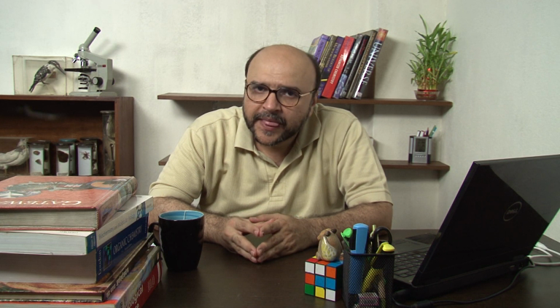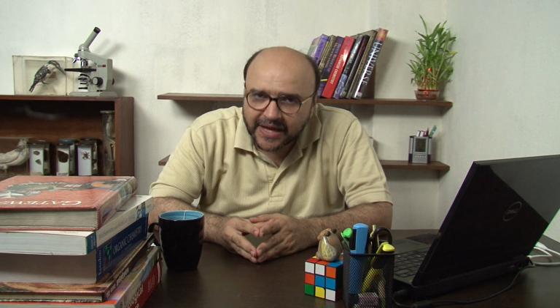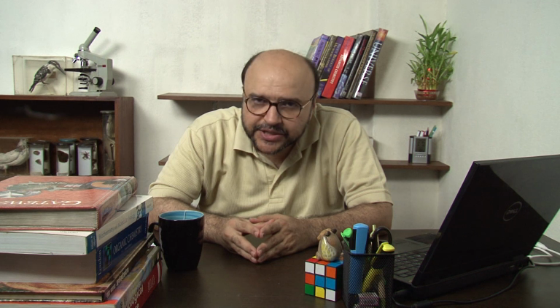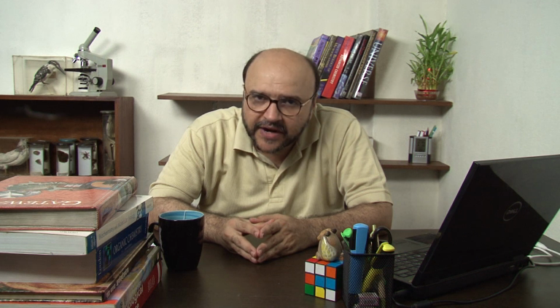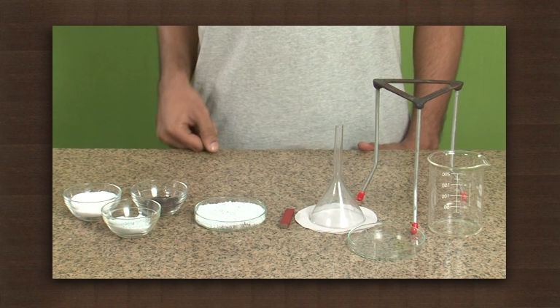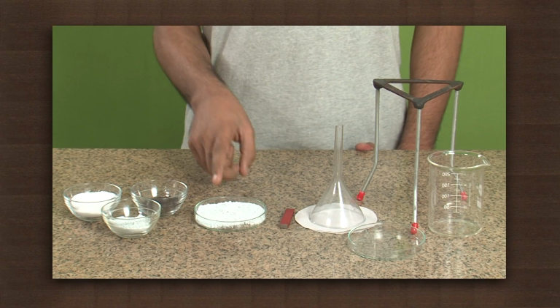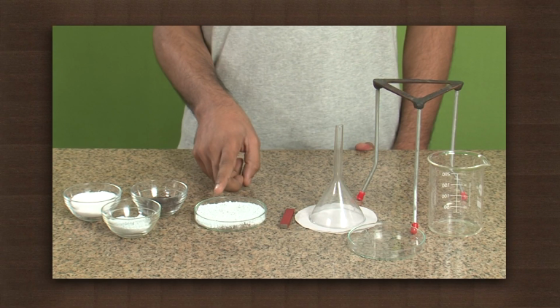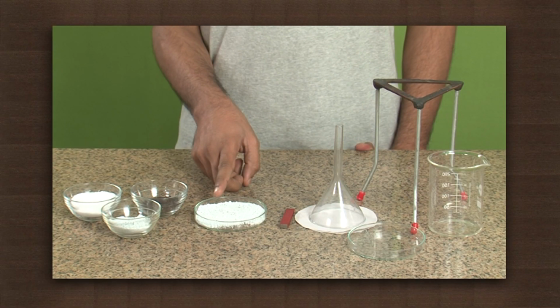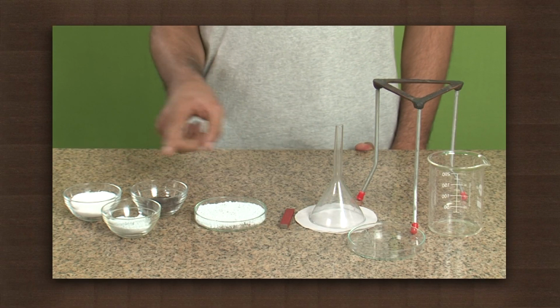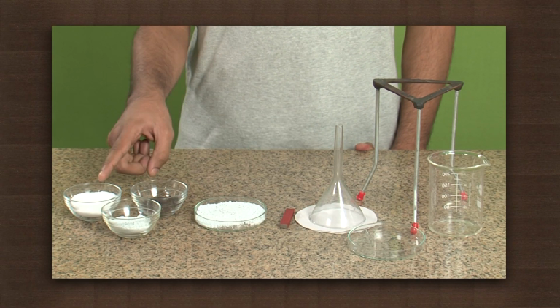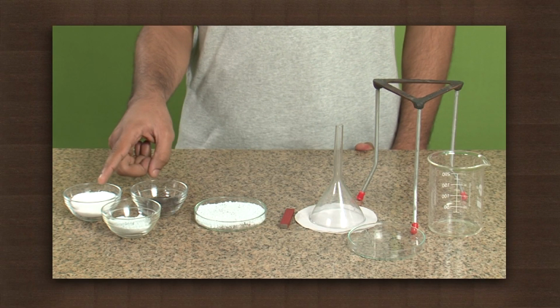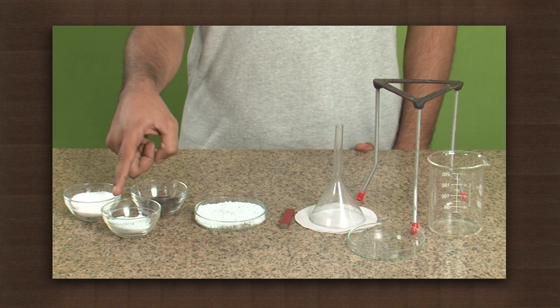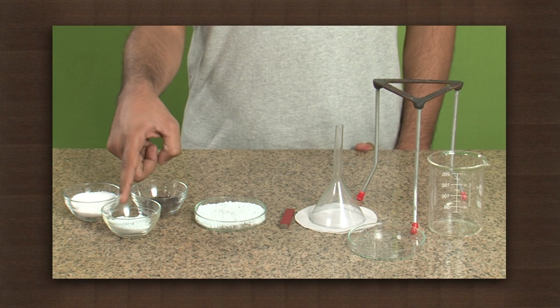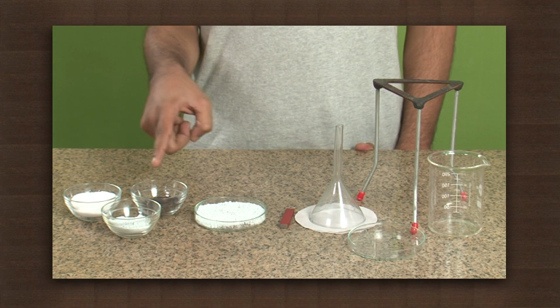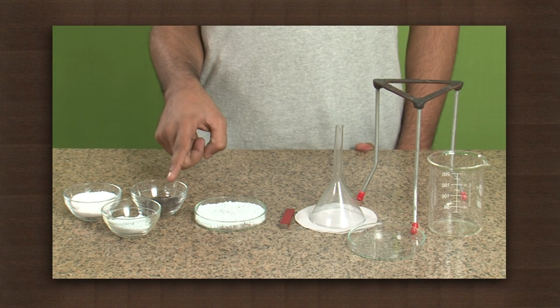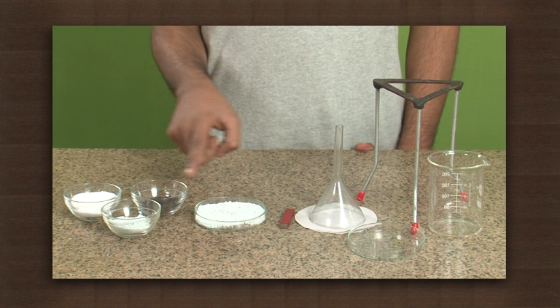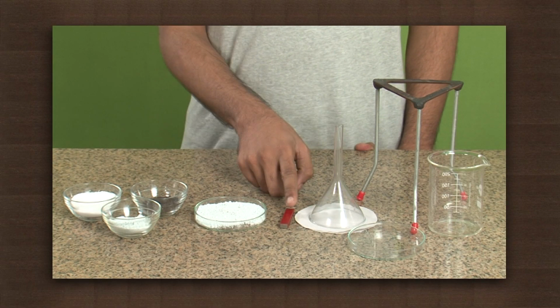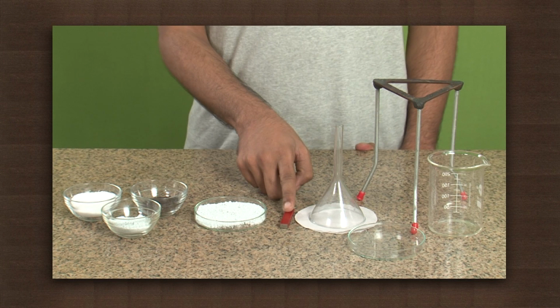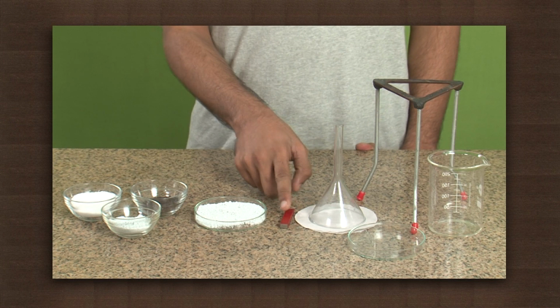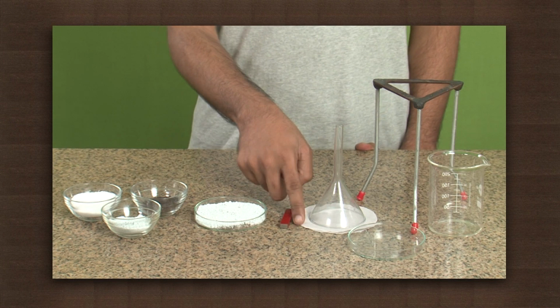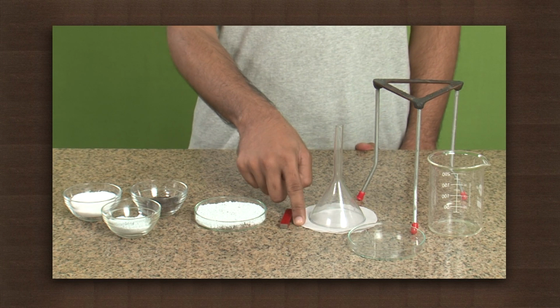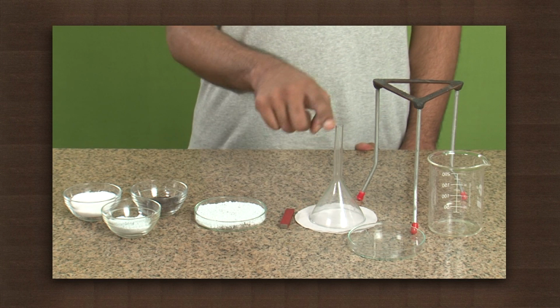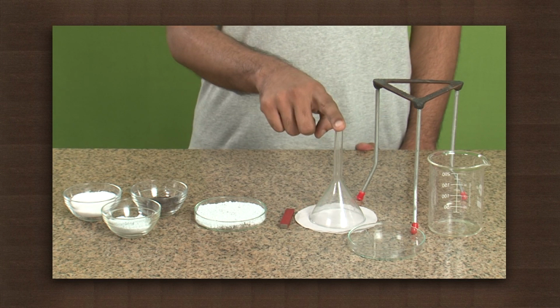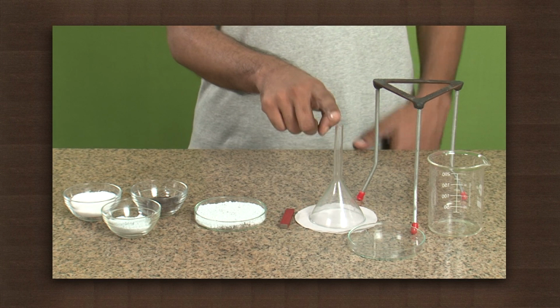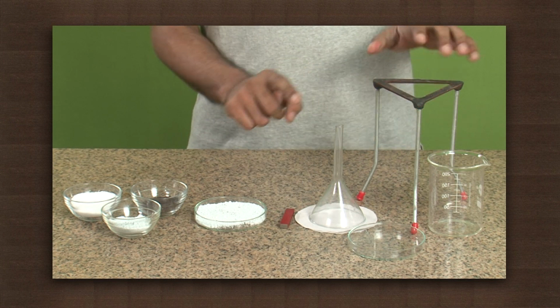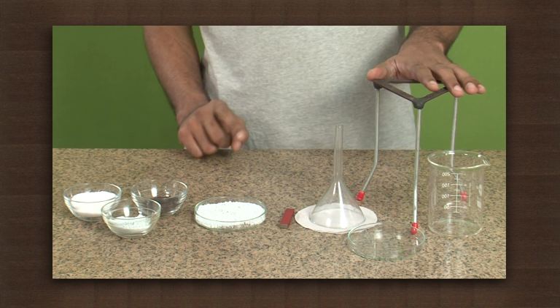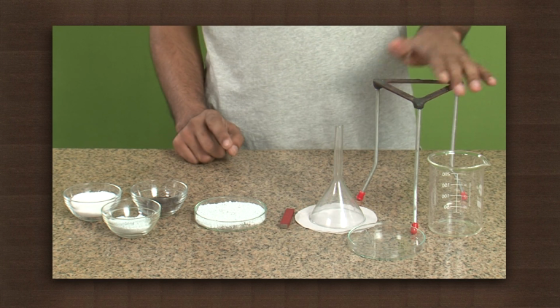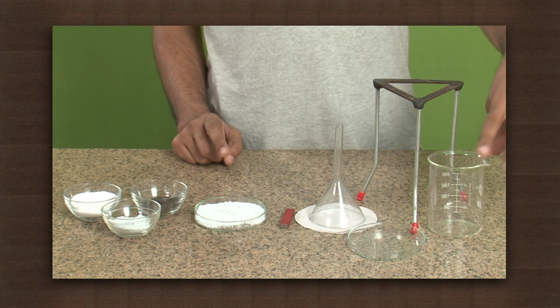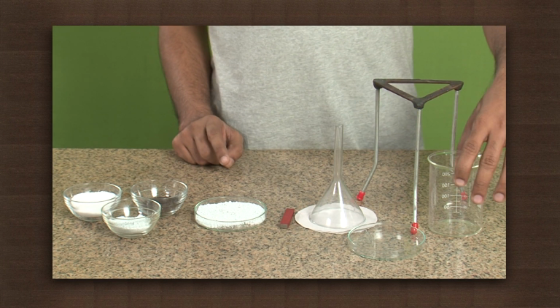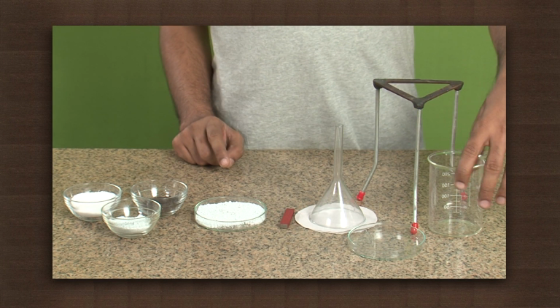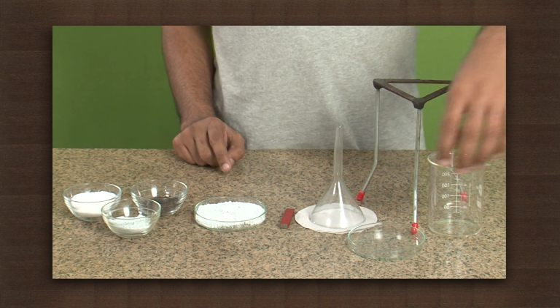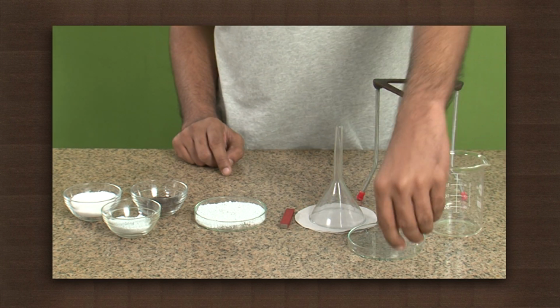We have a mixture of iron filings, chalk powder and salt. We need a bar magnet, filter paper, funnel, tripod stand, beaker and a petri dish.